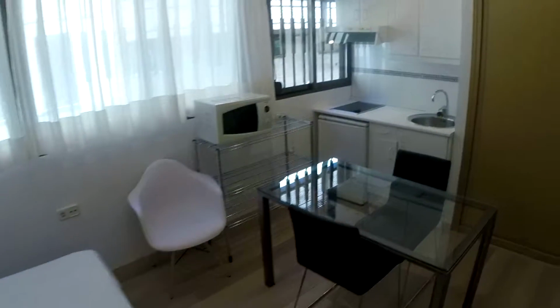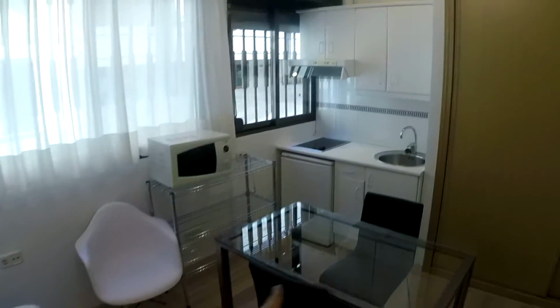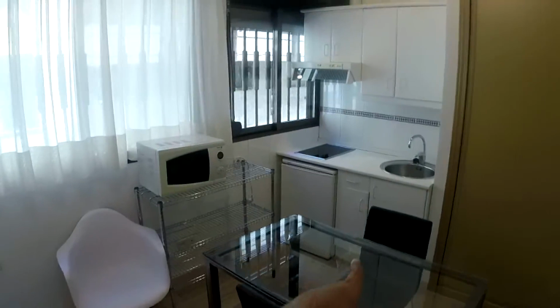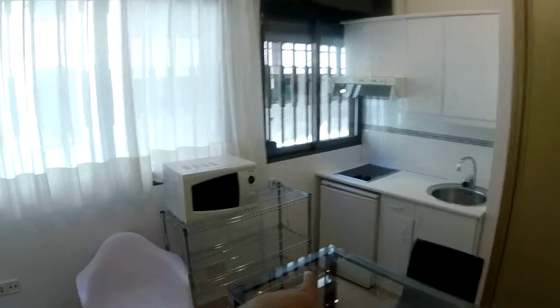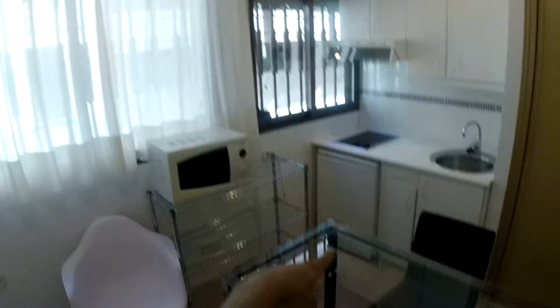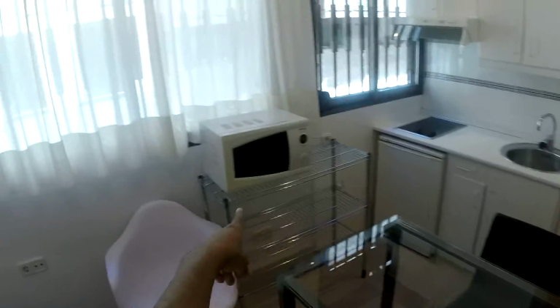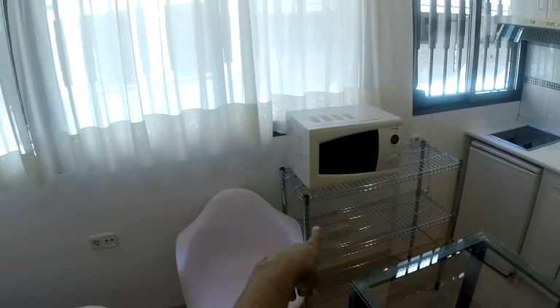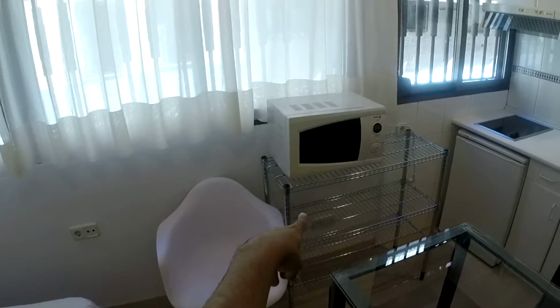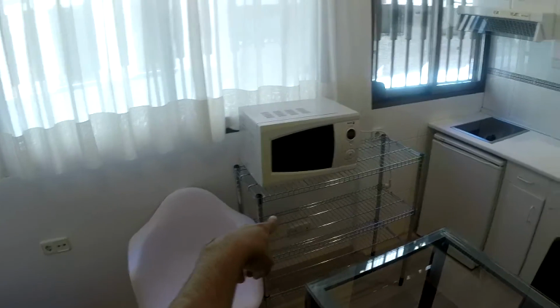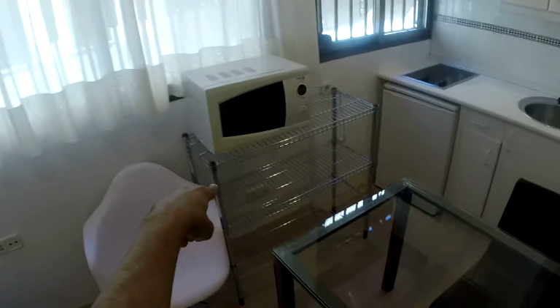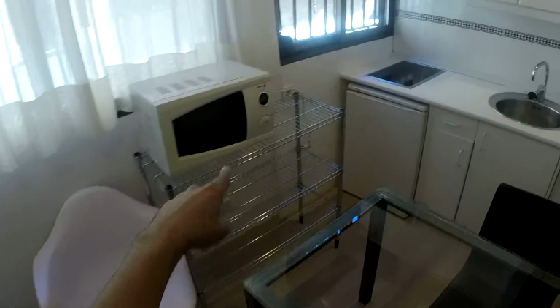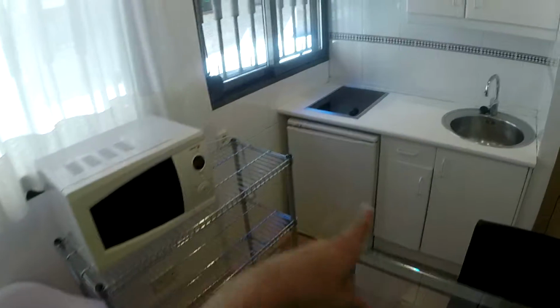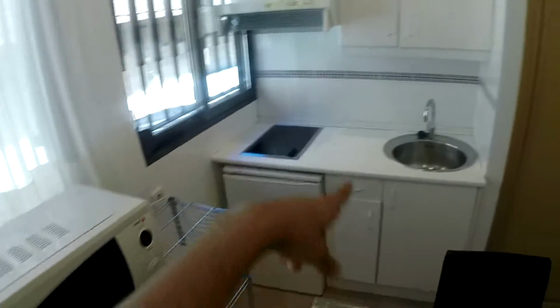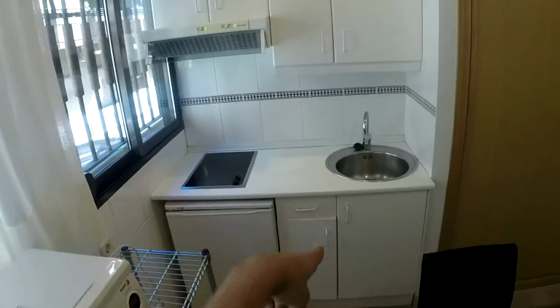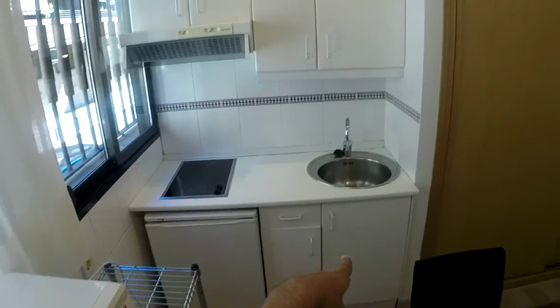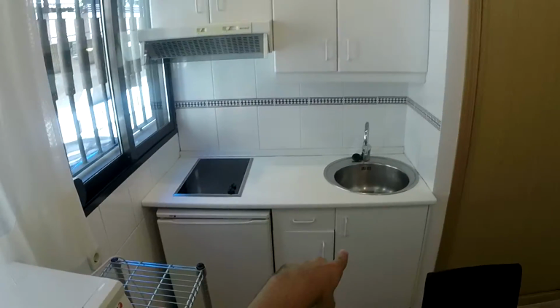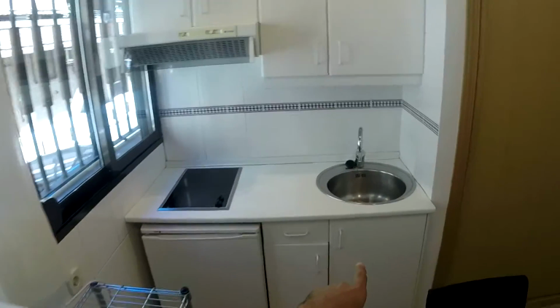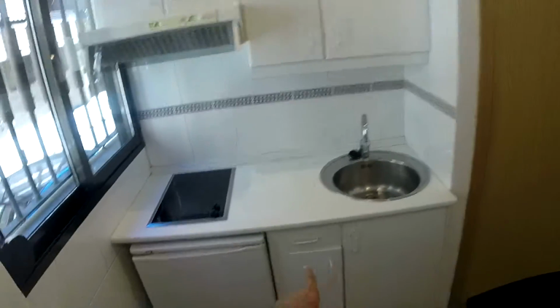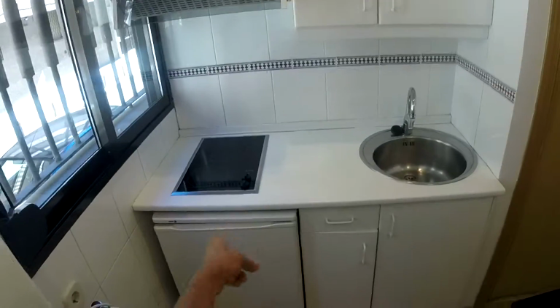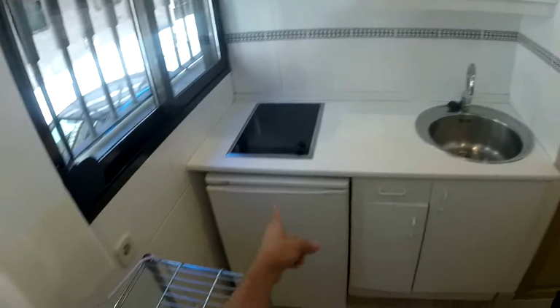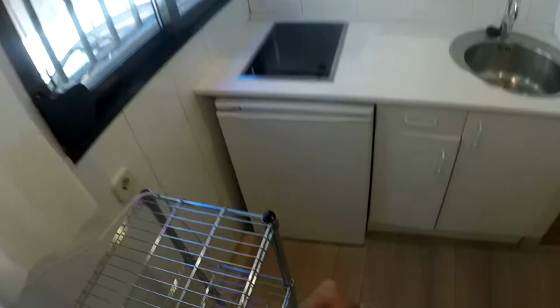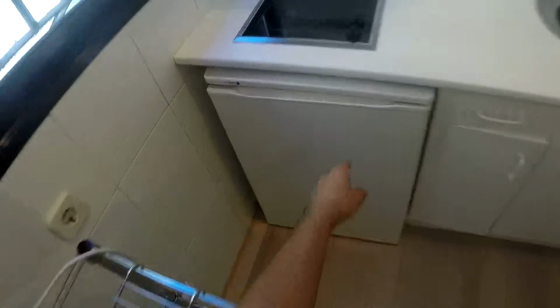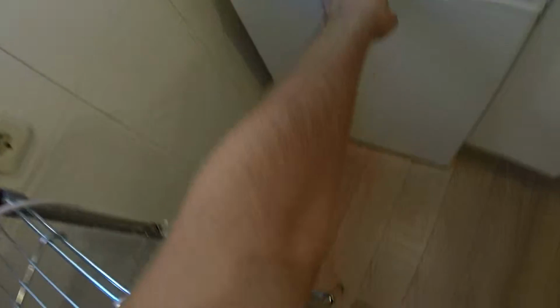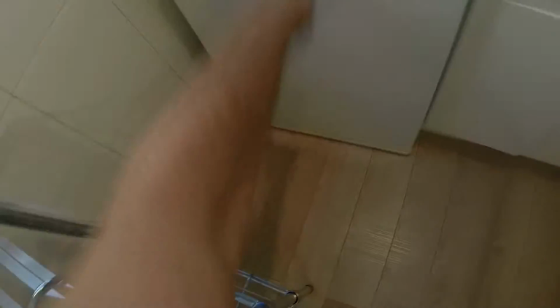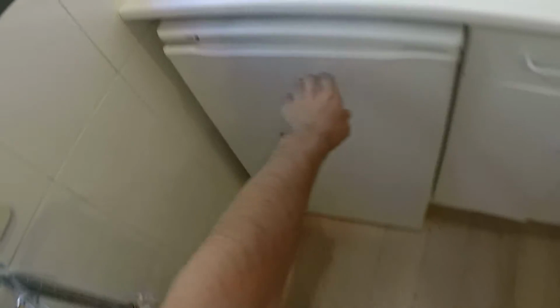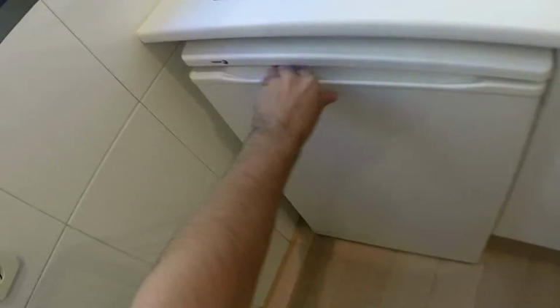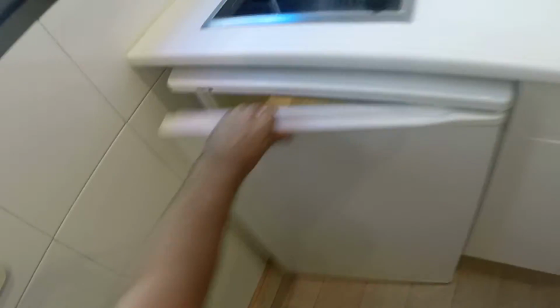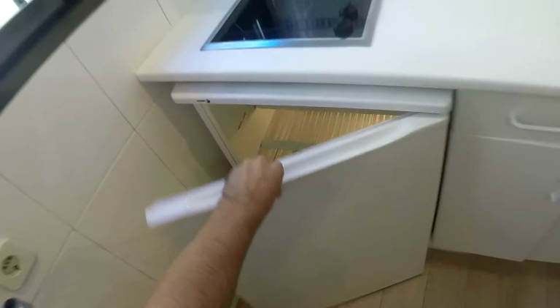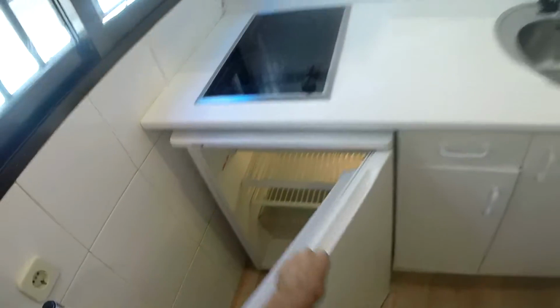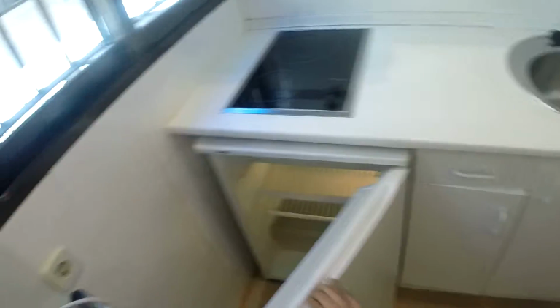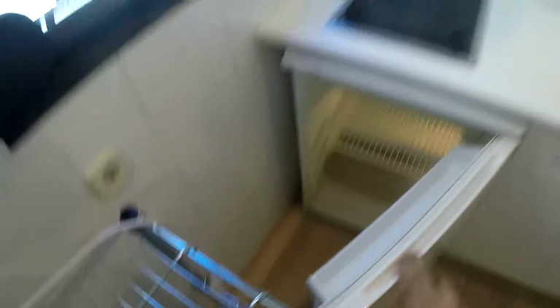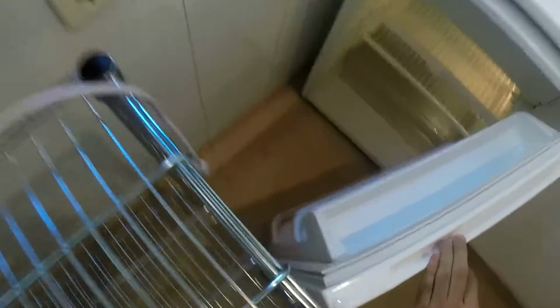And right there is the kitchen area. We have a microwave right here, and sink, stove and fridge down here.